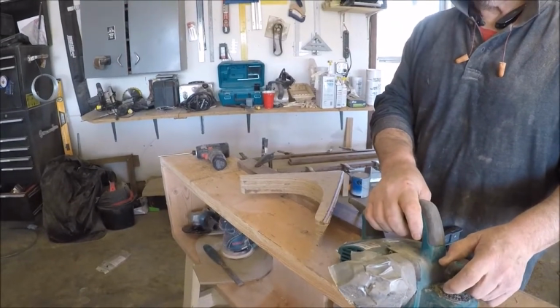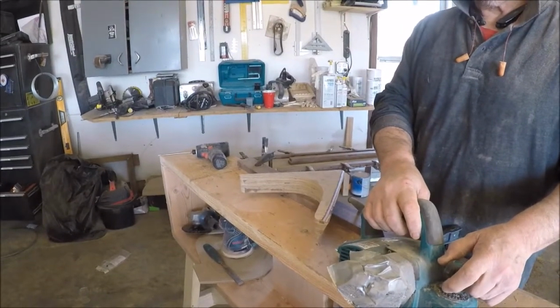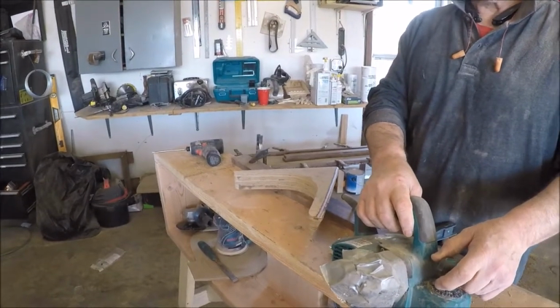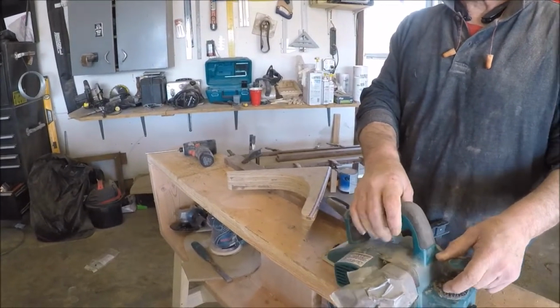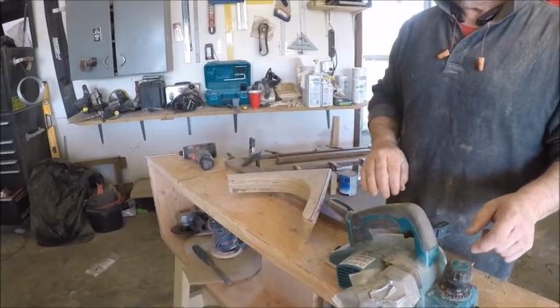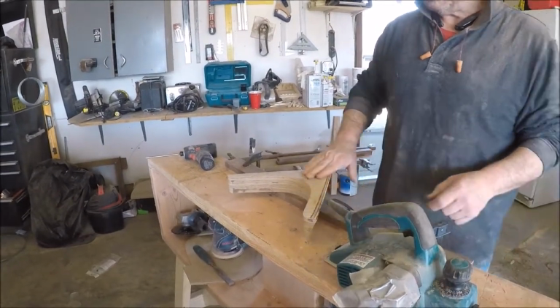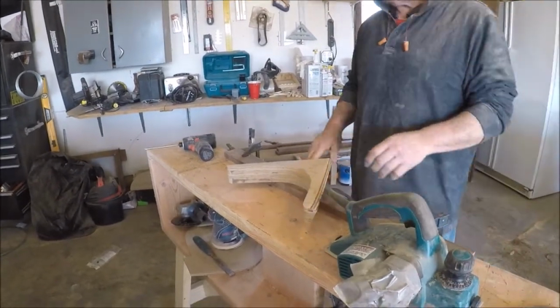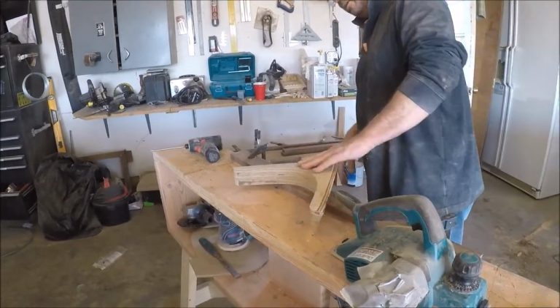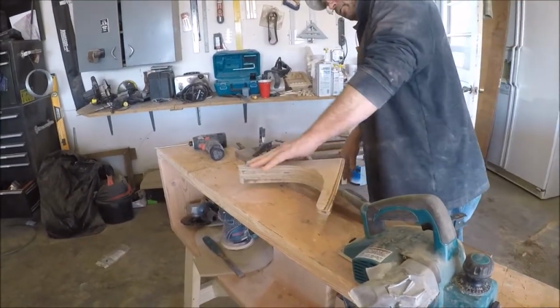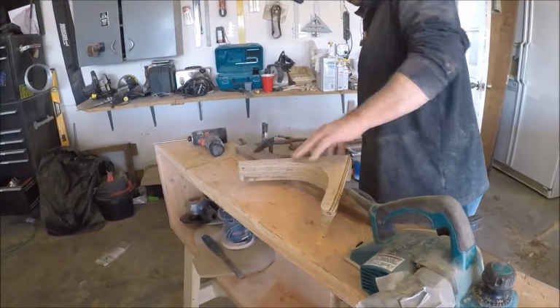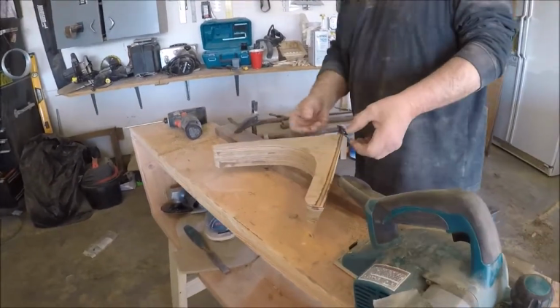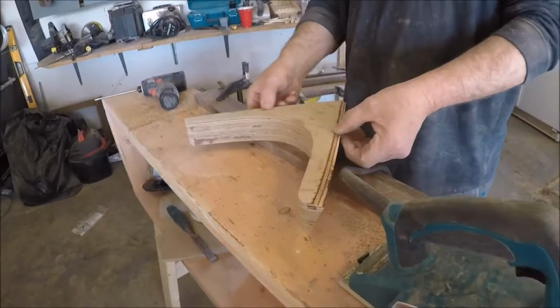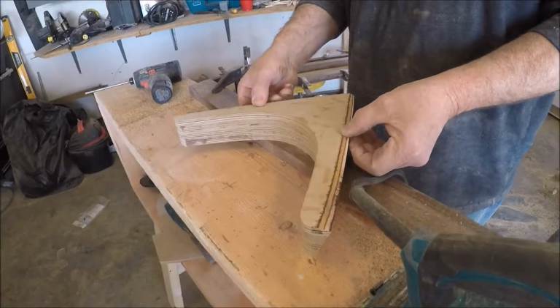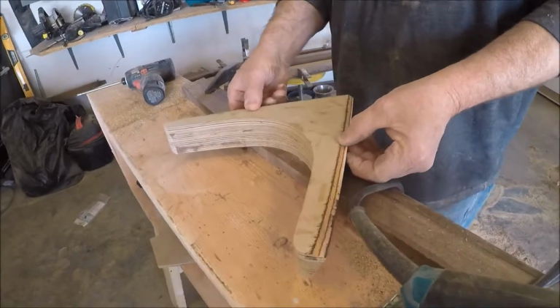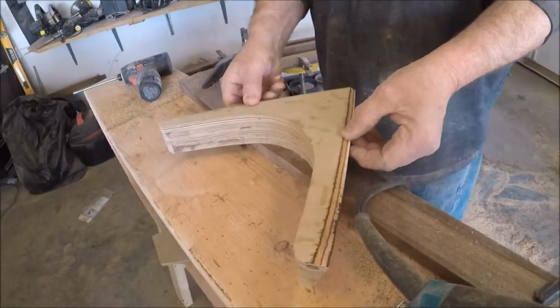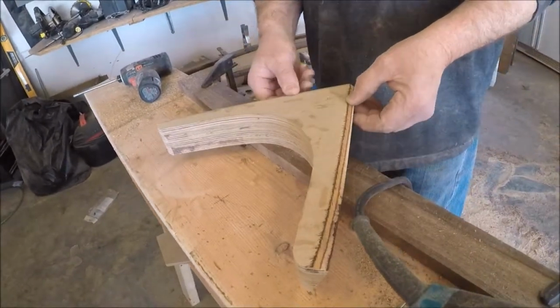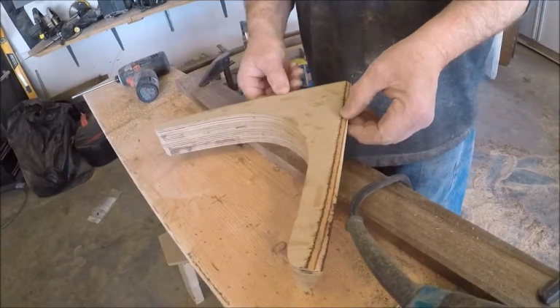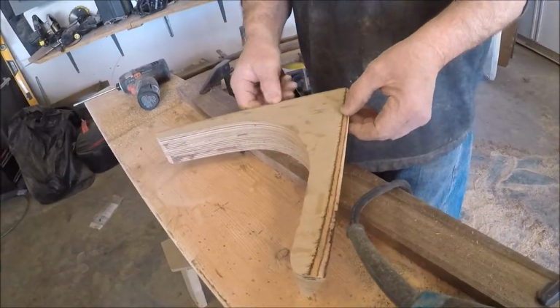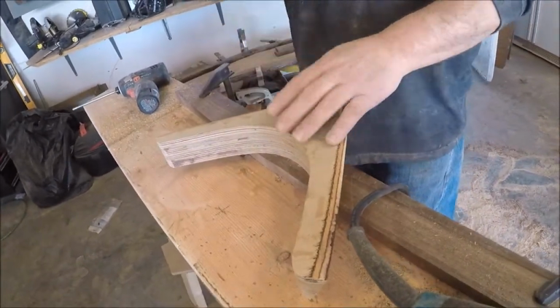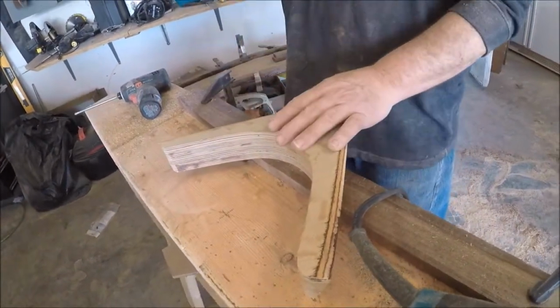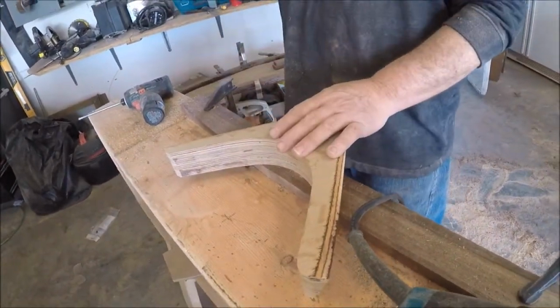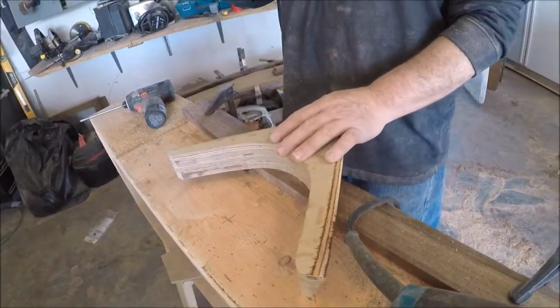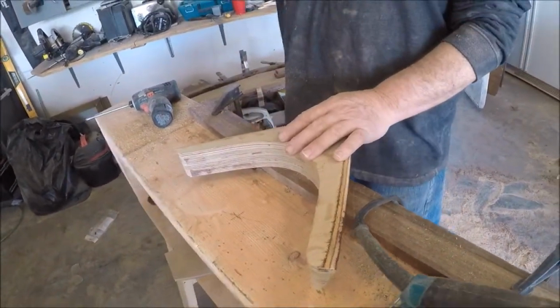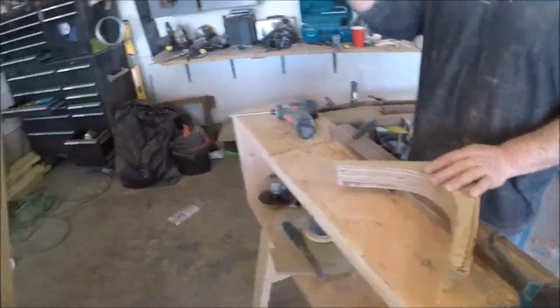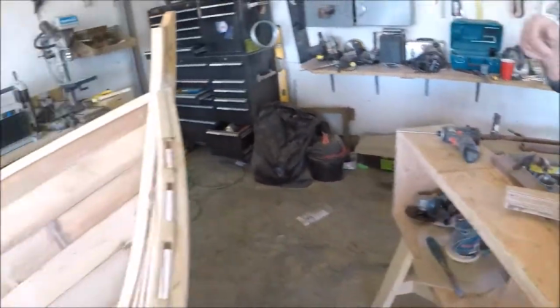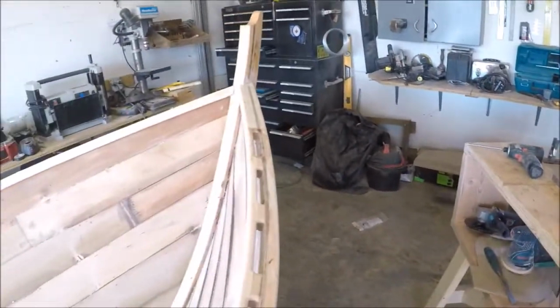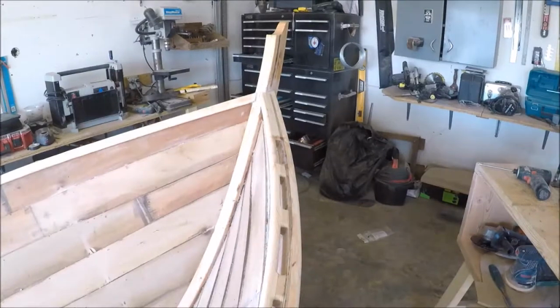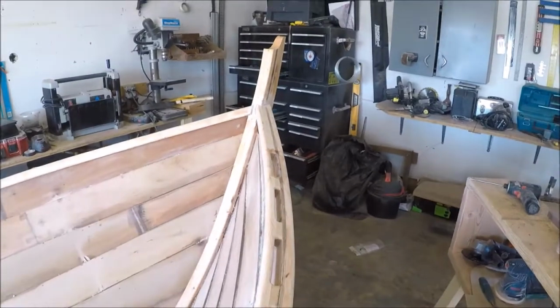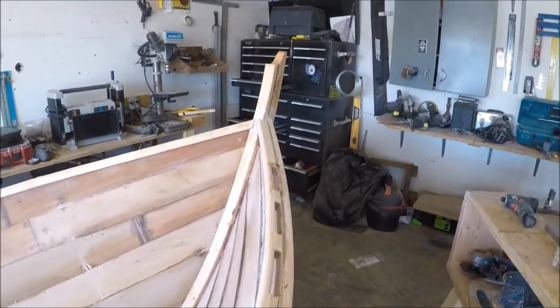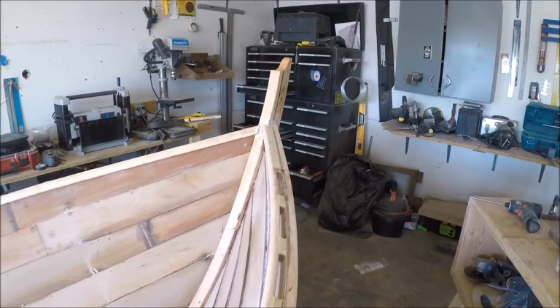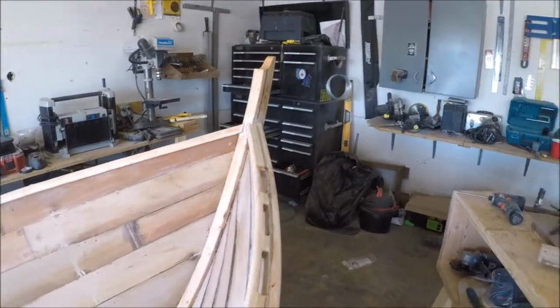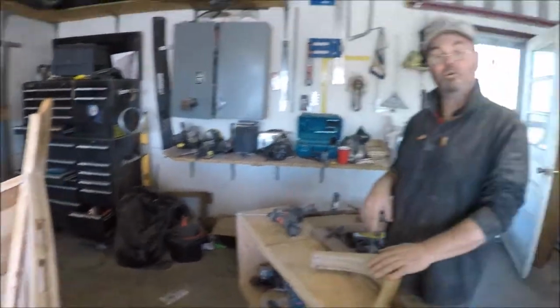Go until you can't go no further, I guess. I'm going to sculpt that down to that line, and when I get it pretty close, then we'll come back. When I'm putting it on the boat, I'll kind of shape it a little bit more.